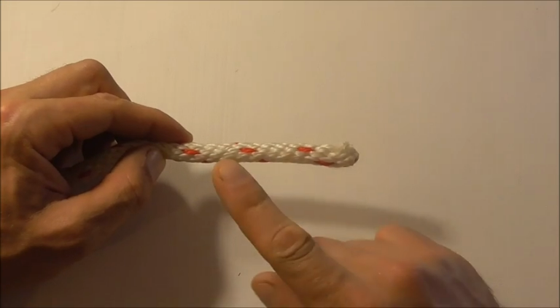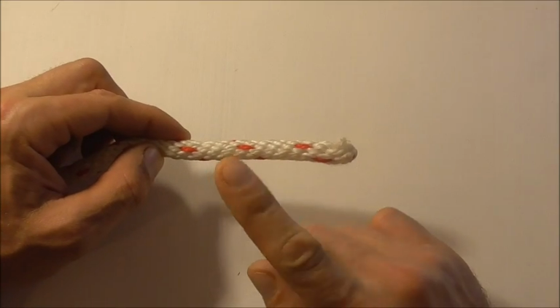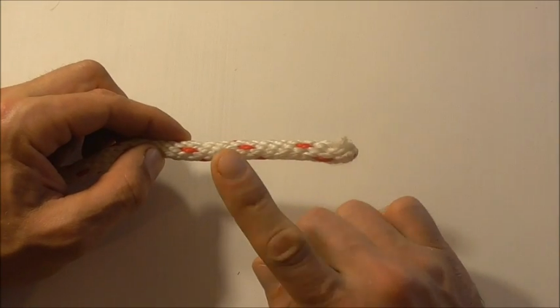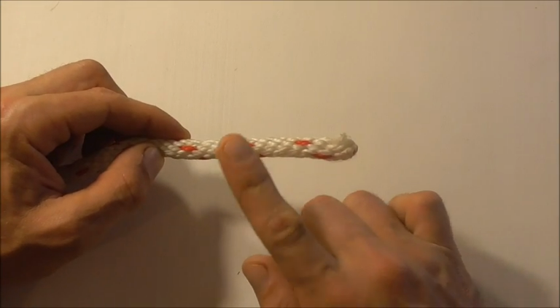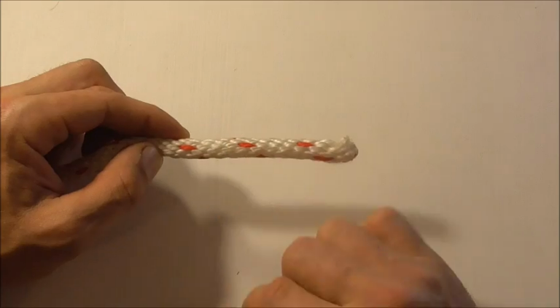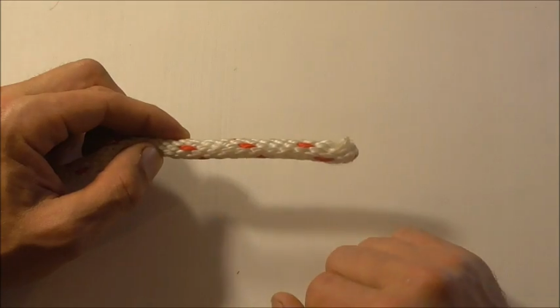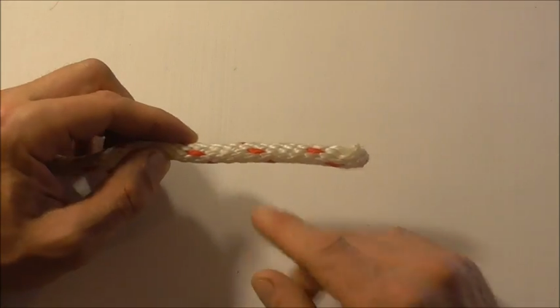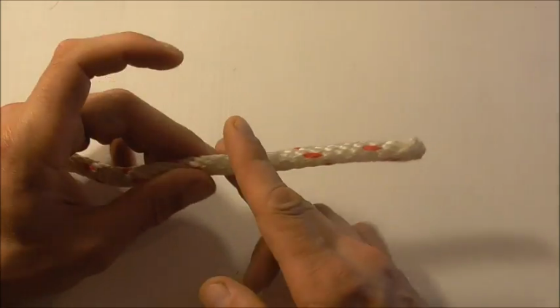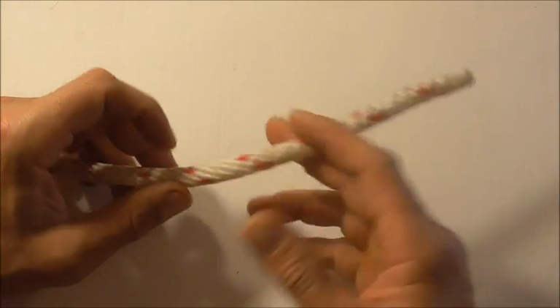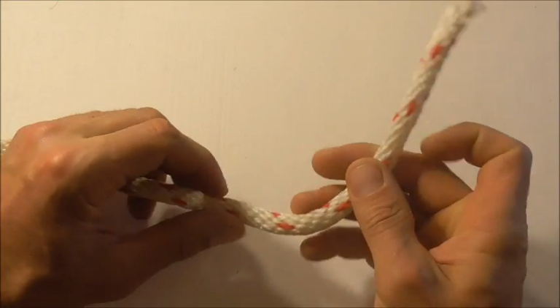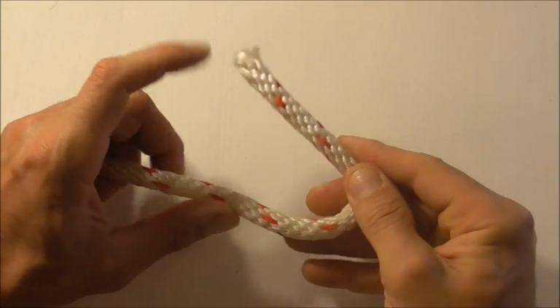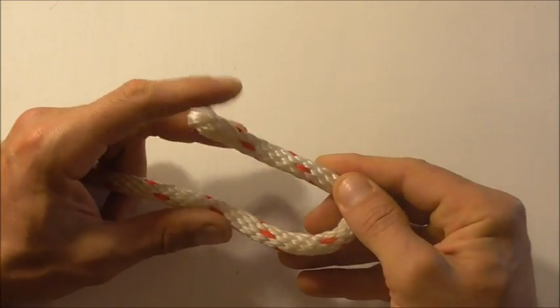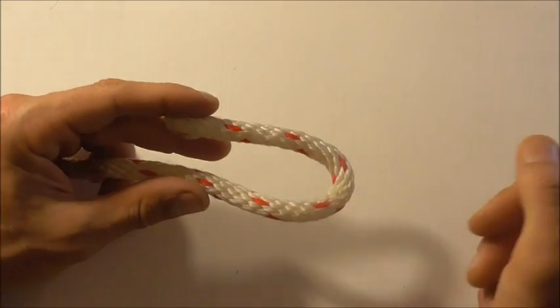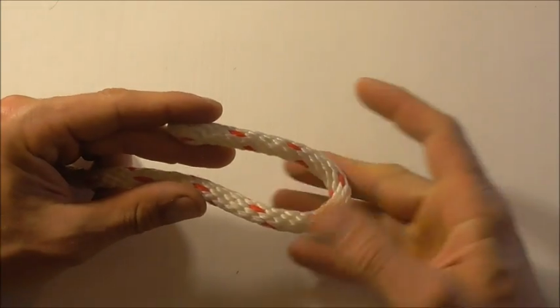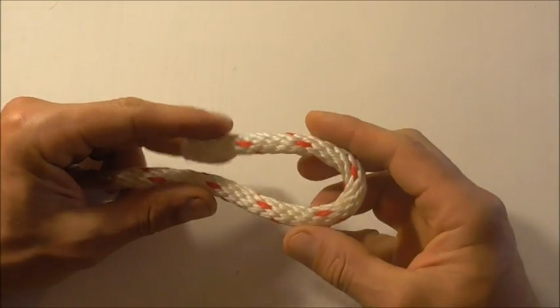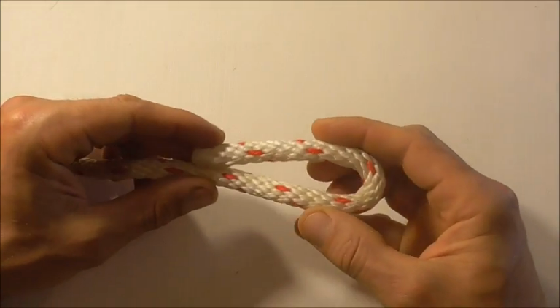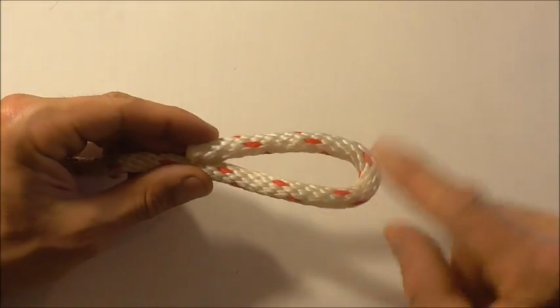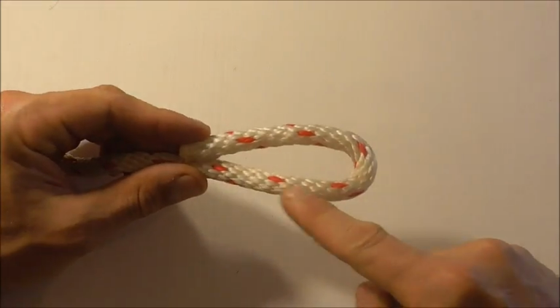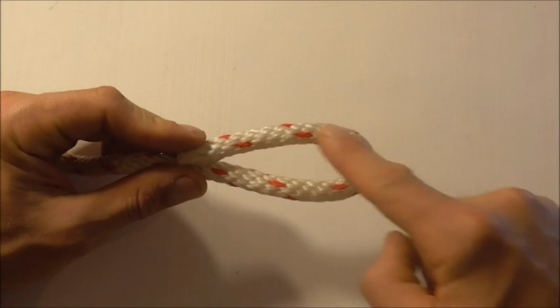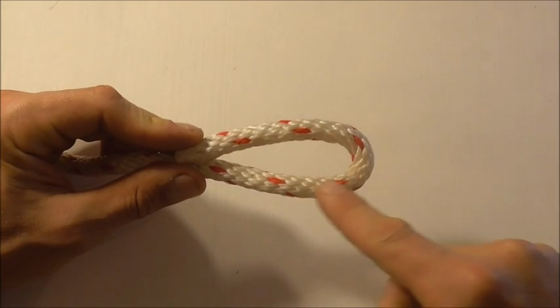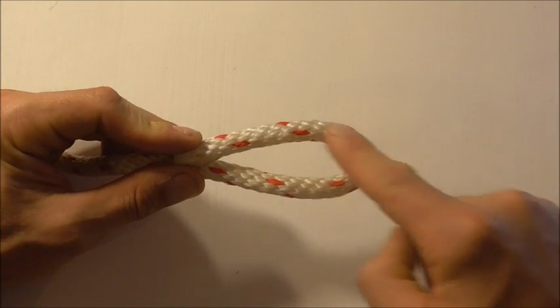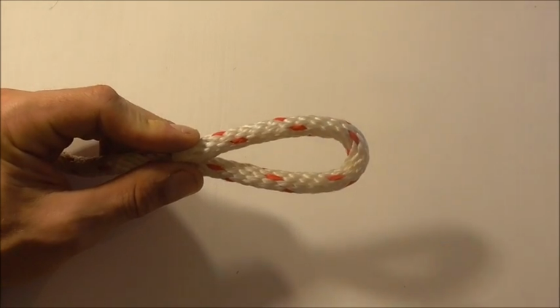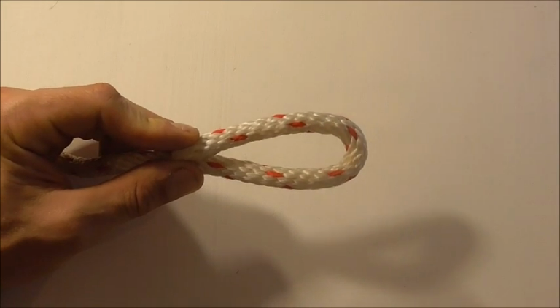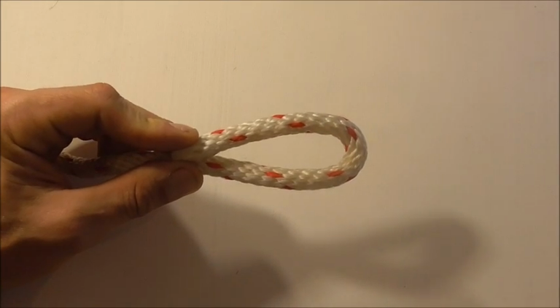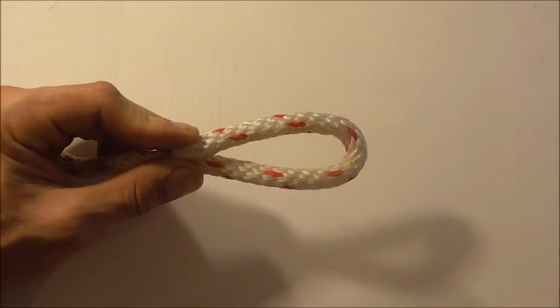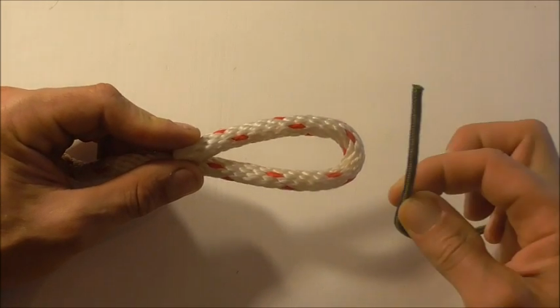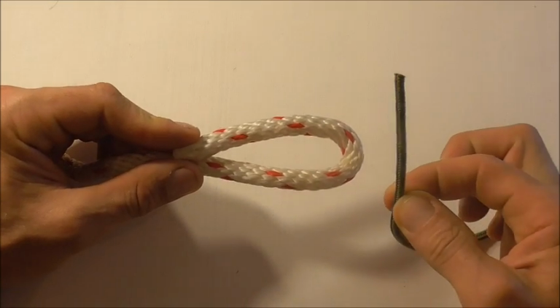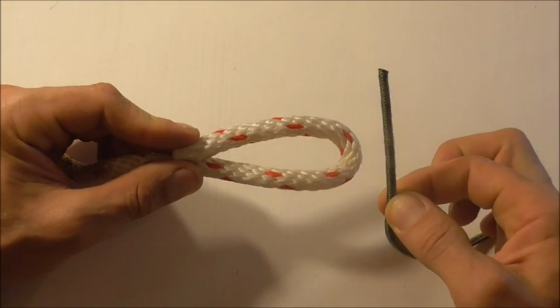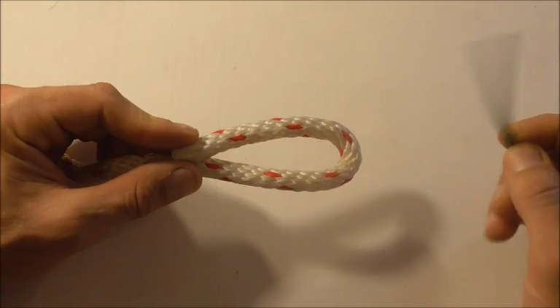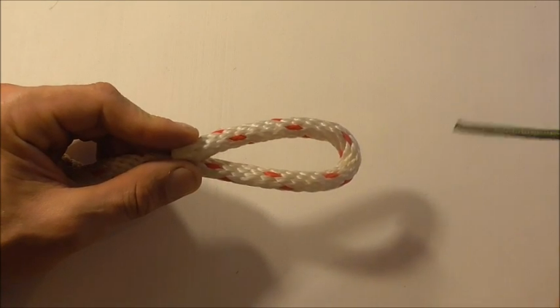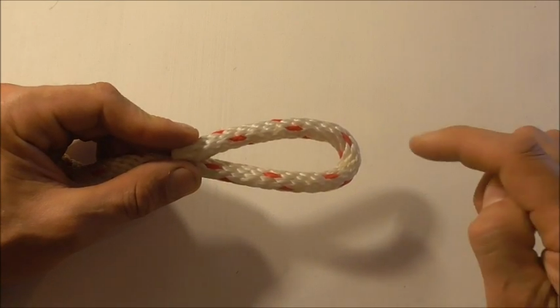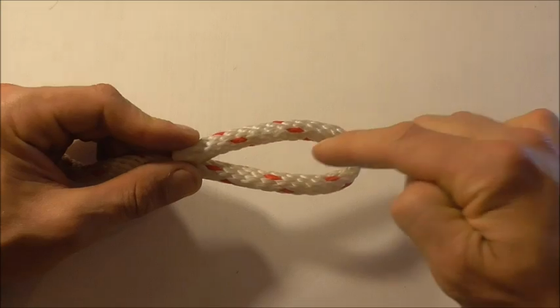To tie this one, we'll start with our thicker rope and form a bight by just folding that rope over, so we get this loop here. Then we can take our thinner rope and start by